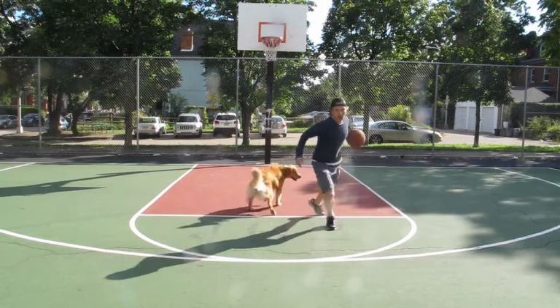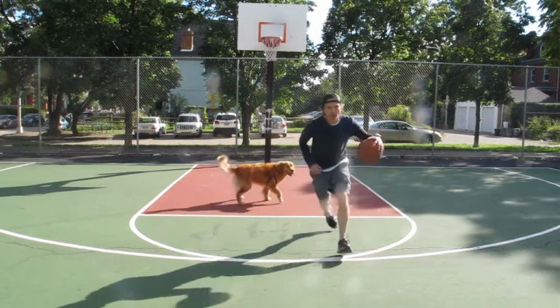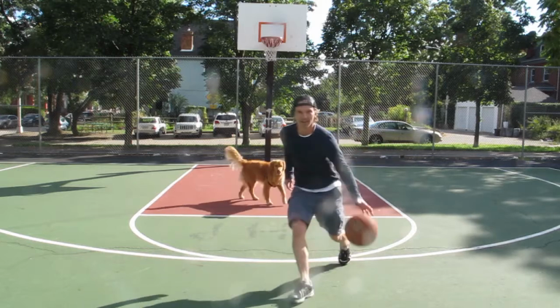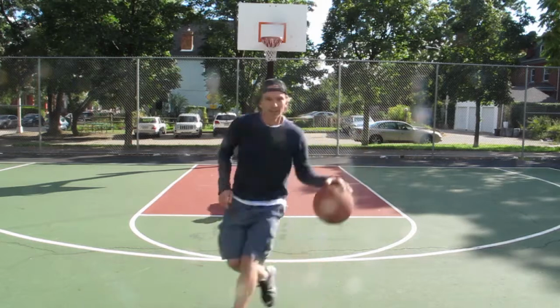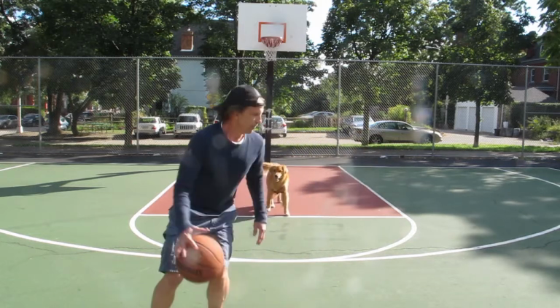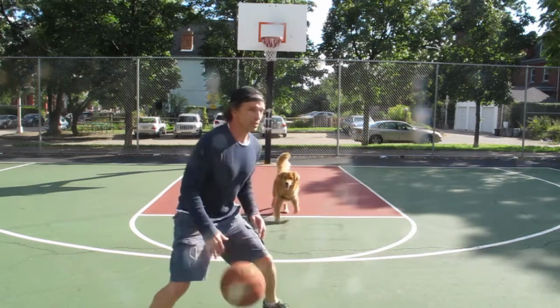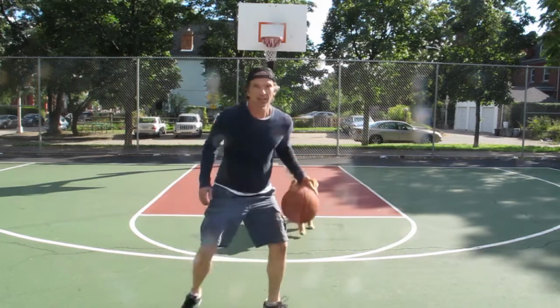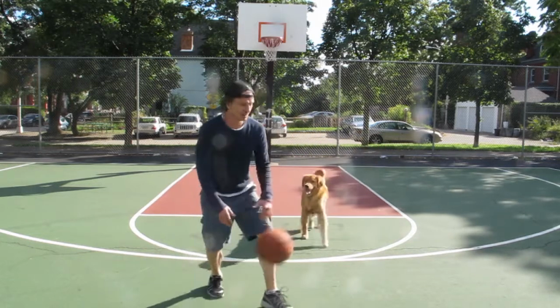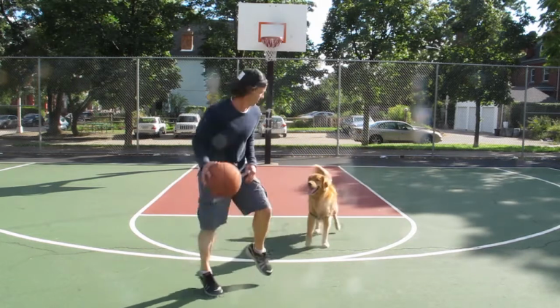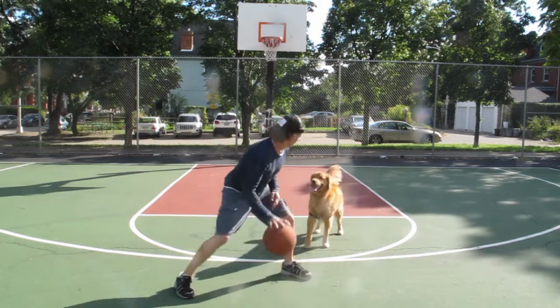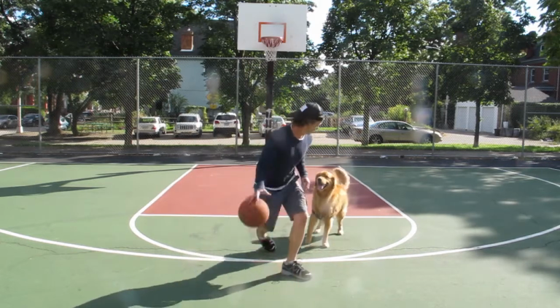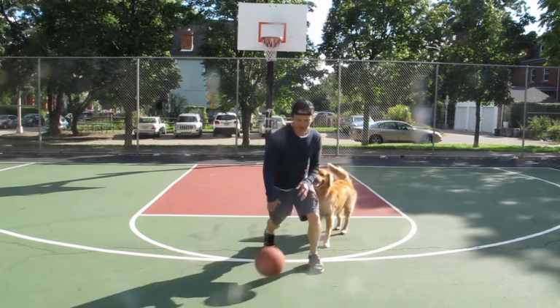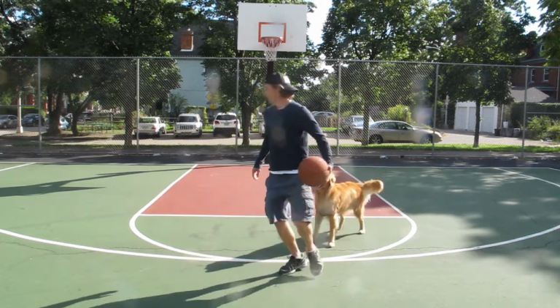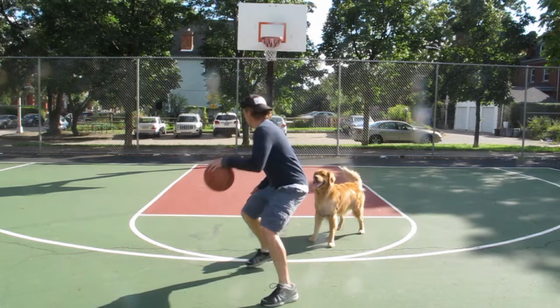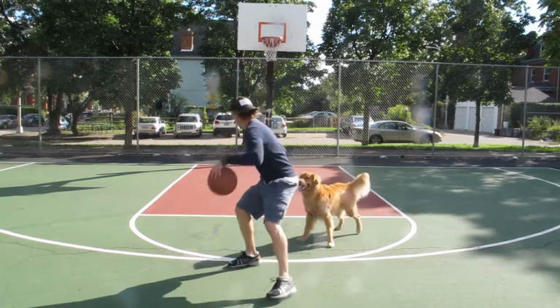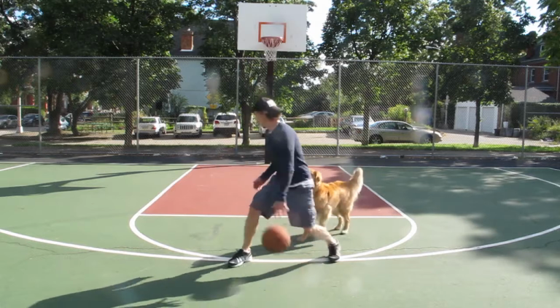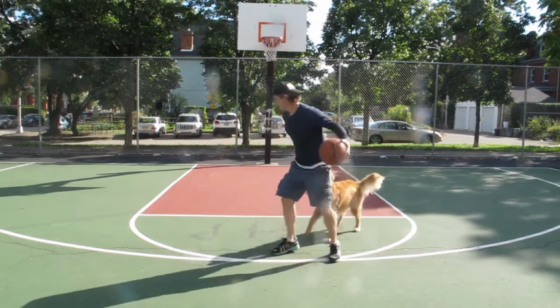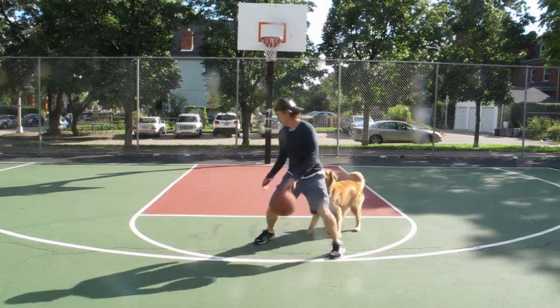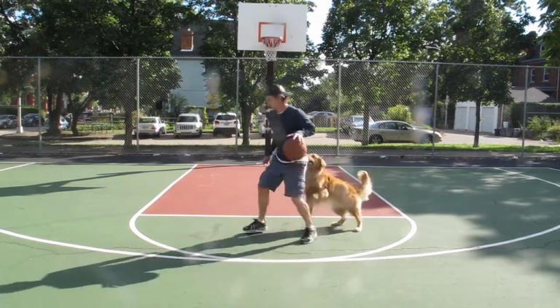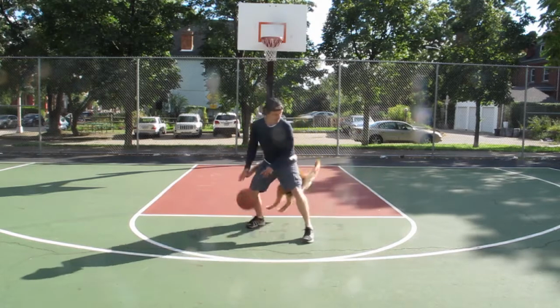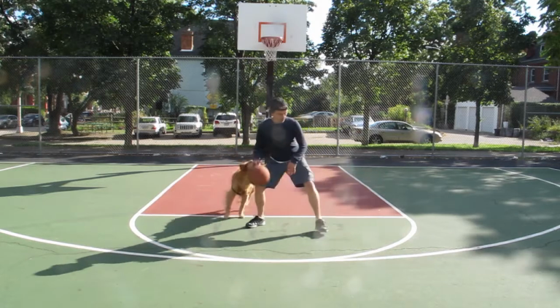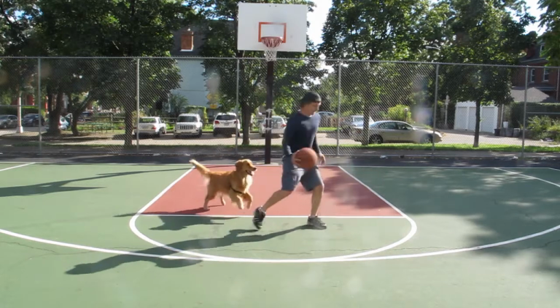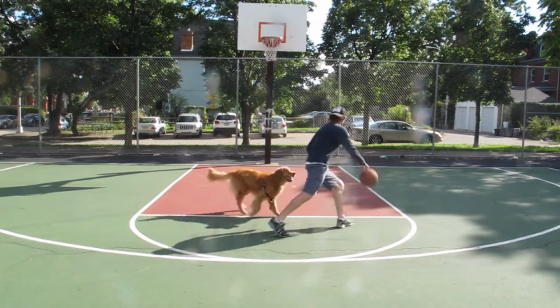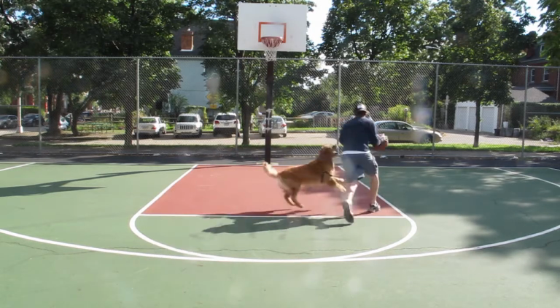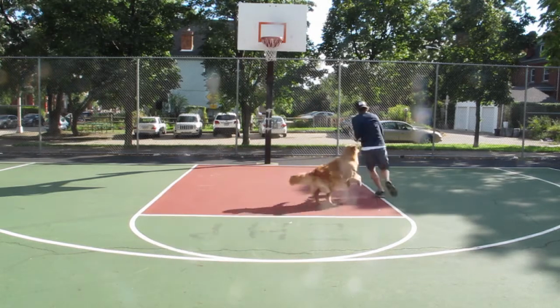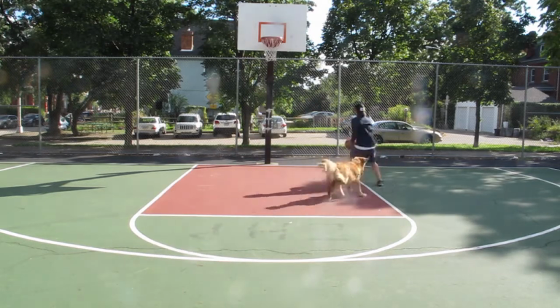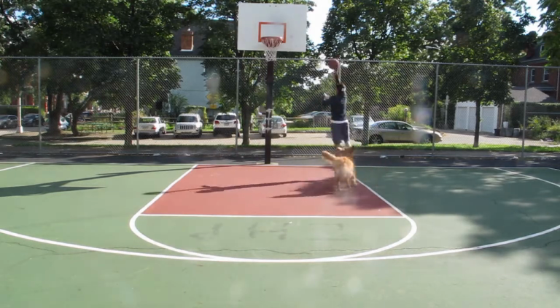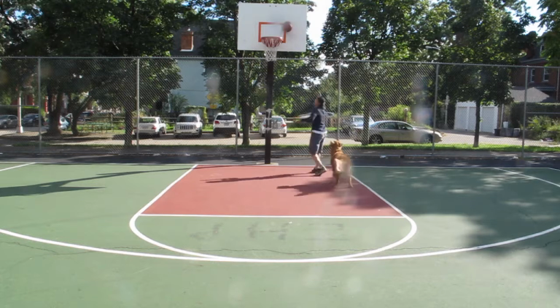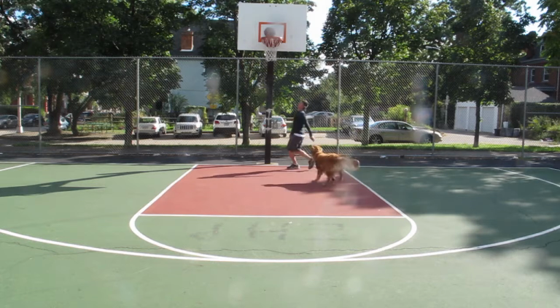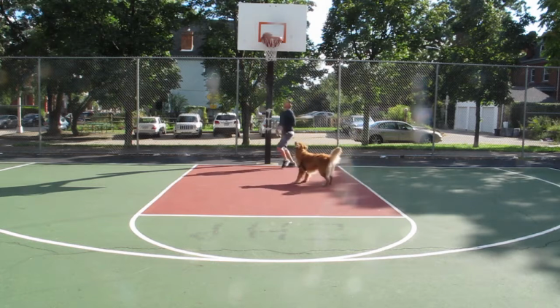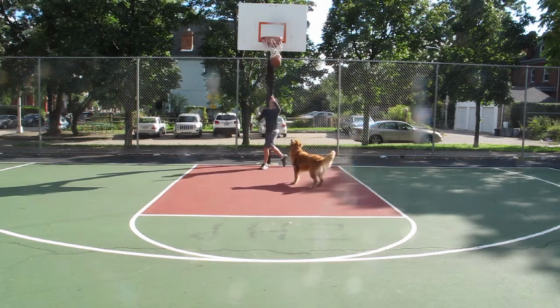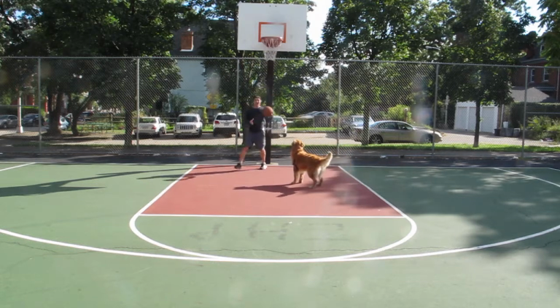Trash barking, viral sensation. You got nothing, trash barker. I got nothing. Go ahead.